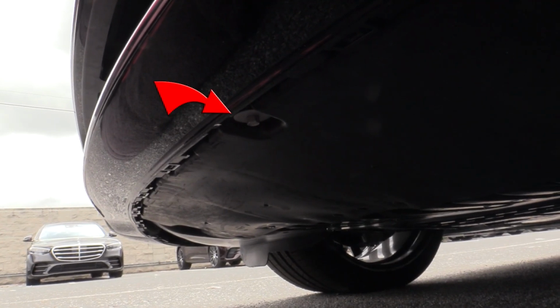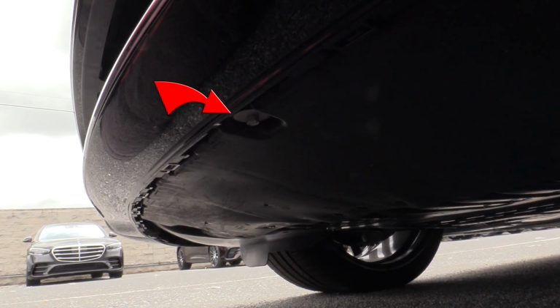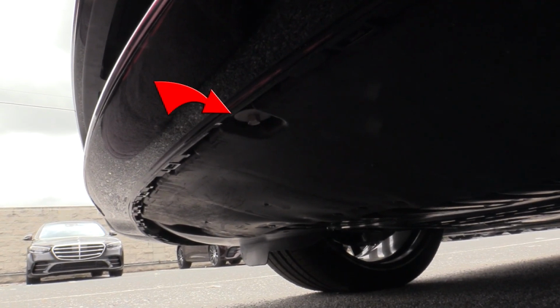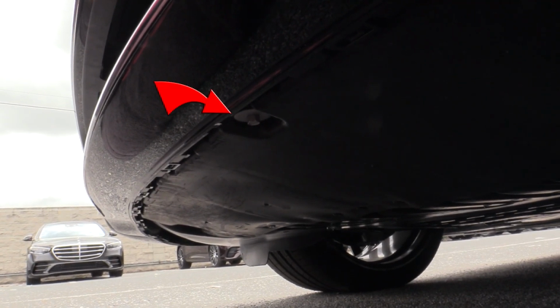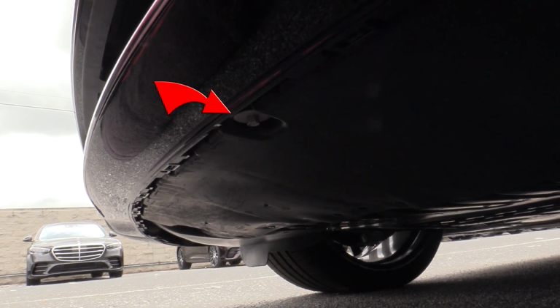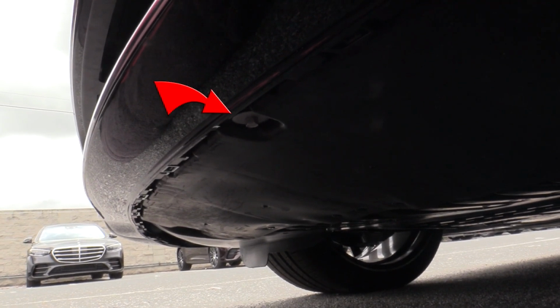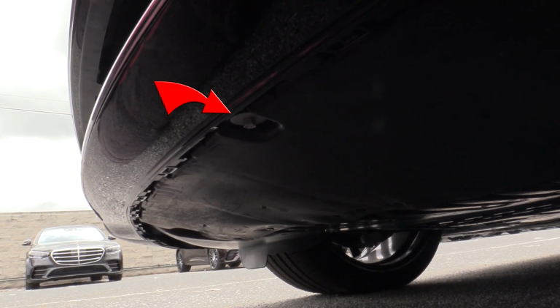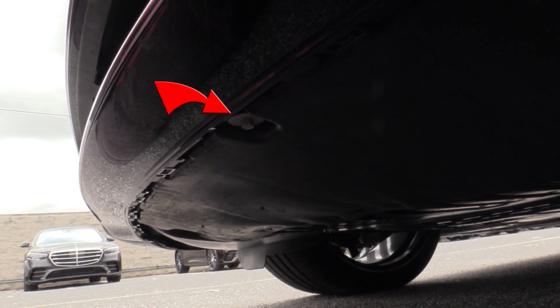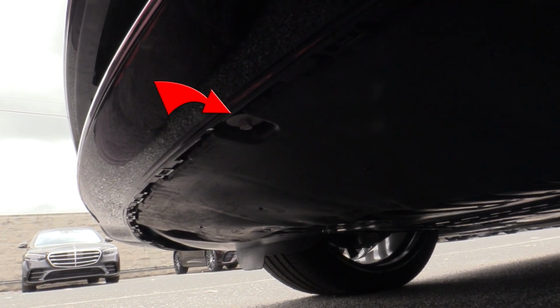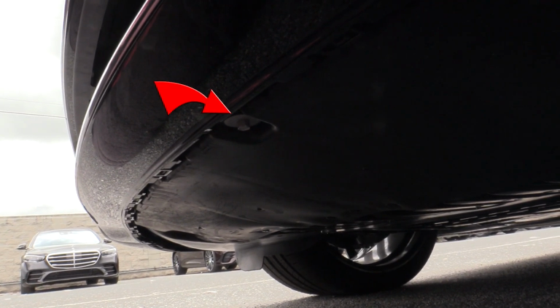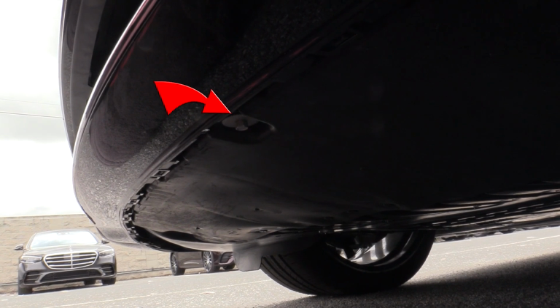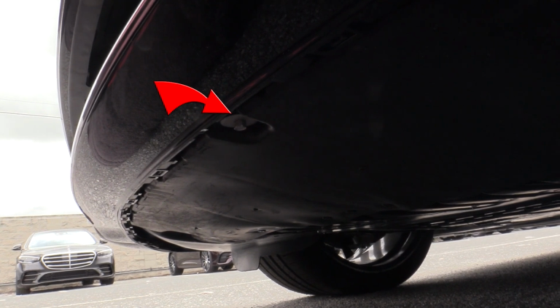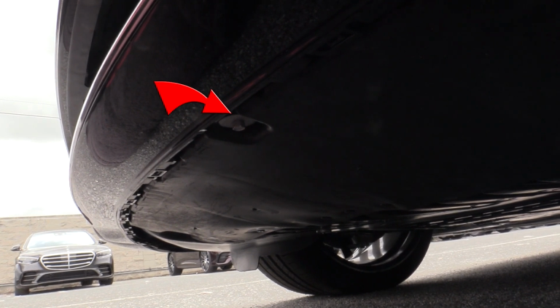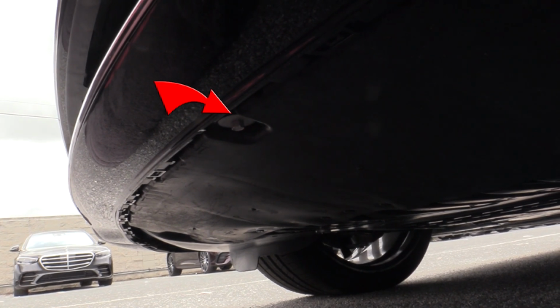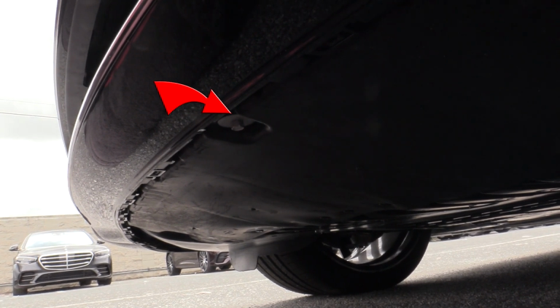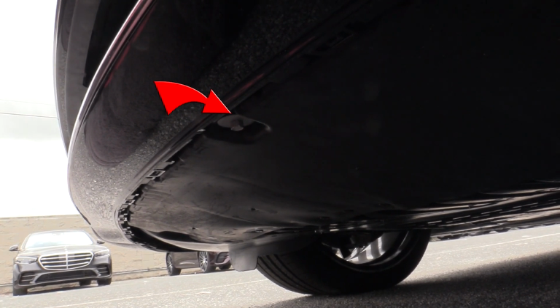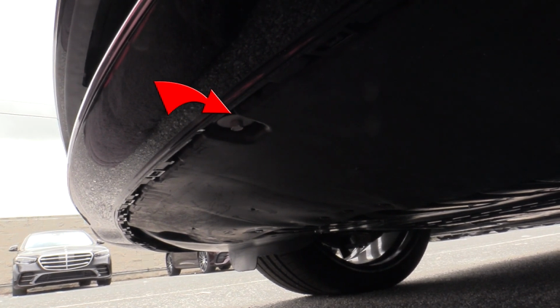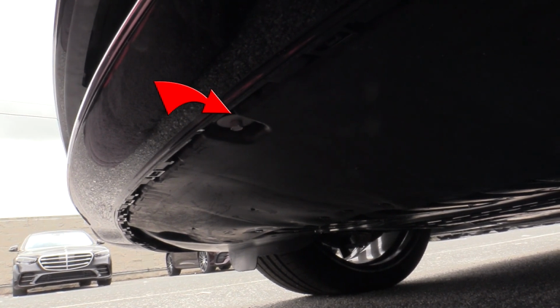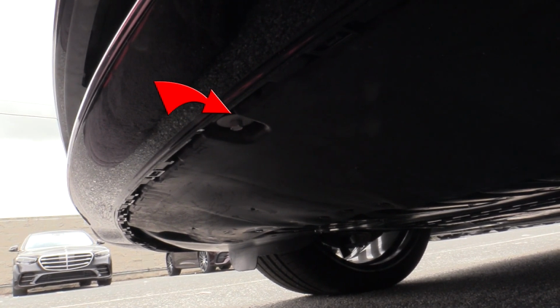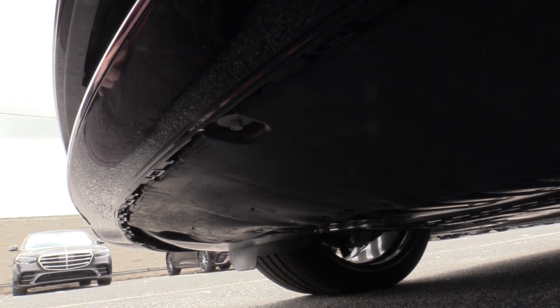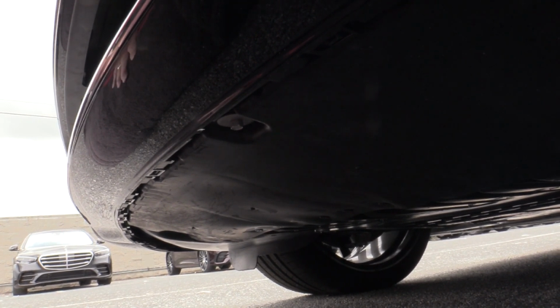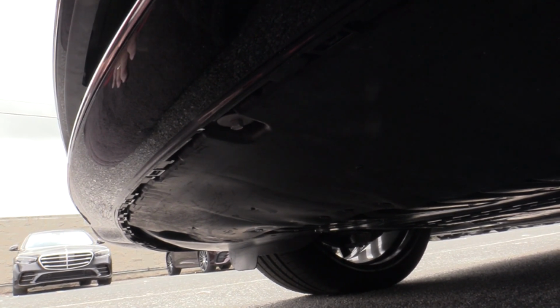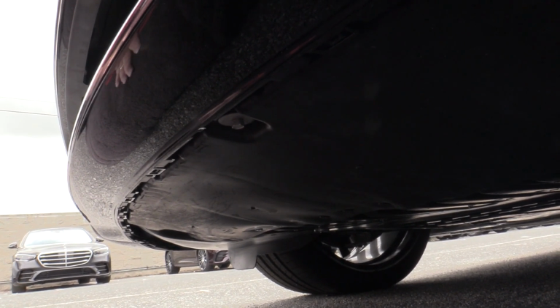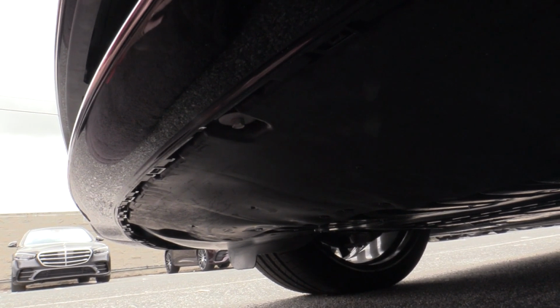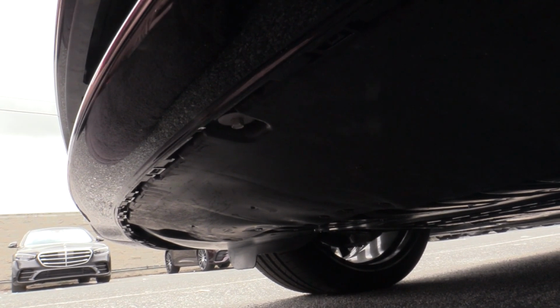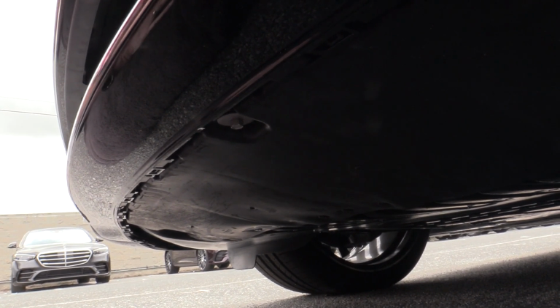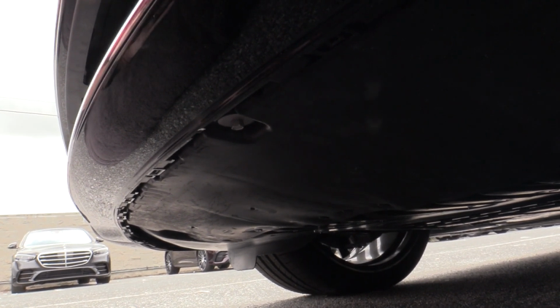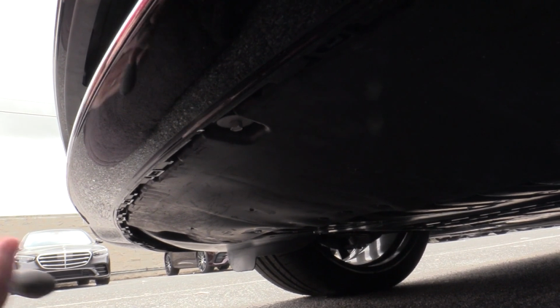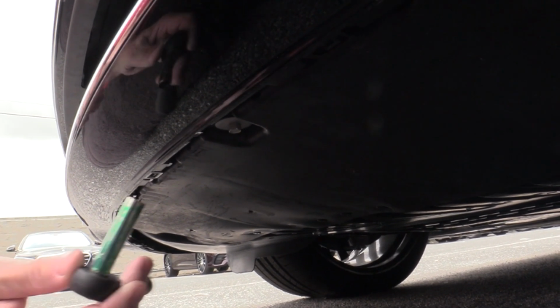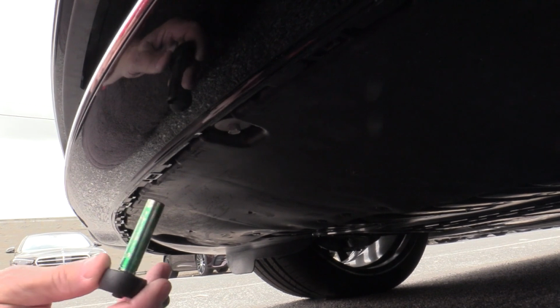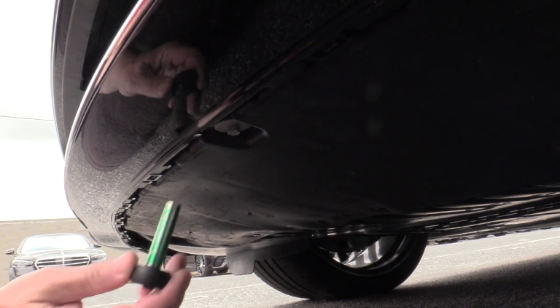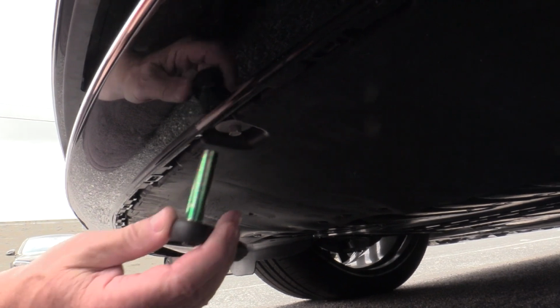First thing we're going to do is remove that center screw — it's got an 8mm head, so we're going to get our 8mm socket and remove that.